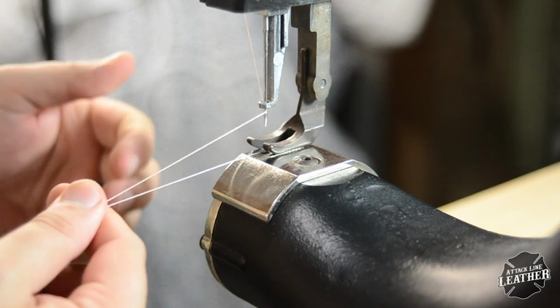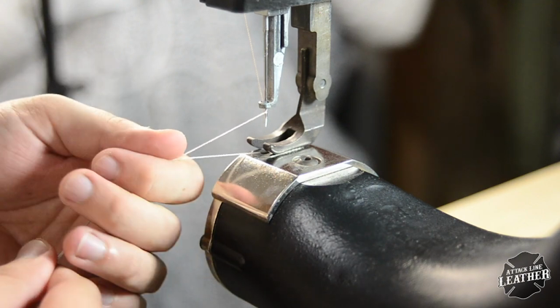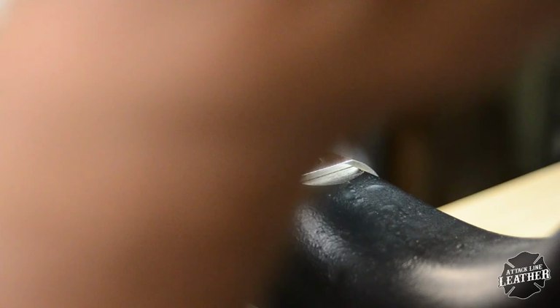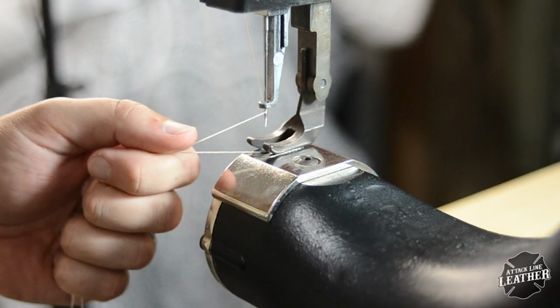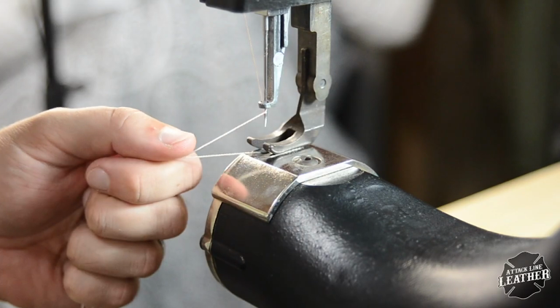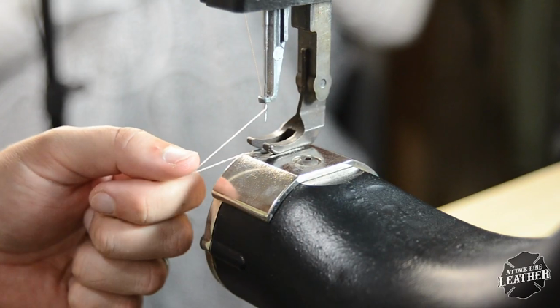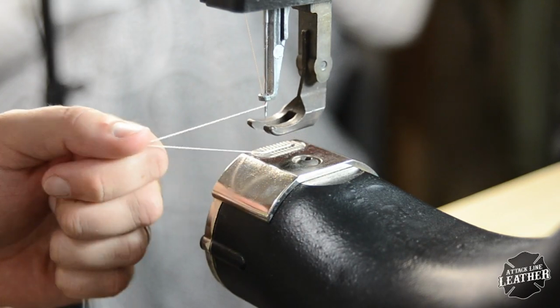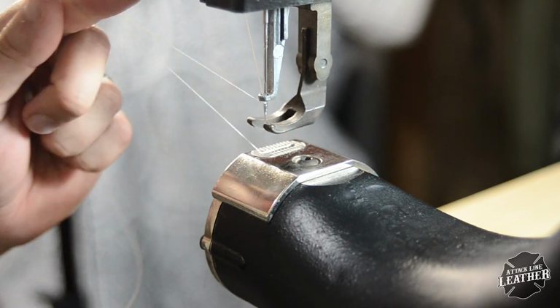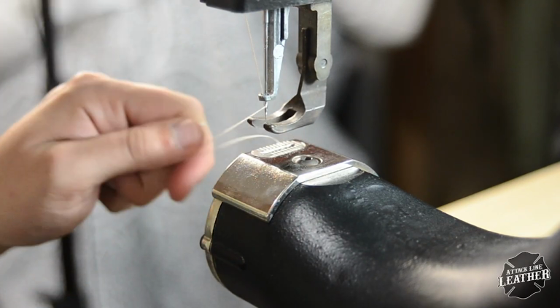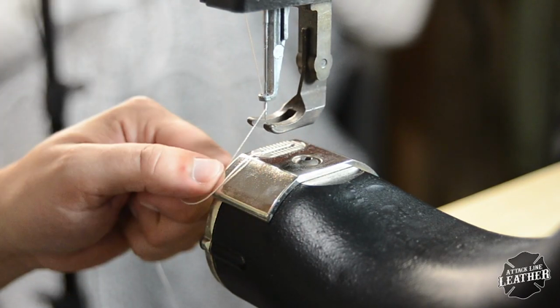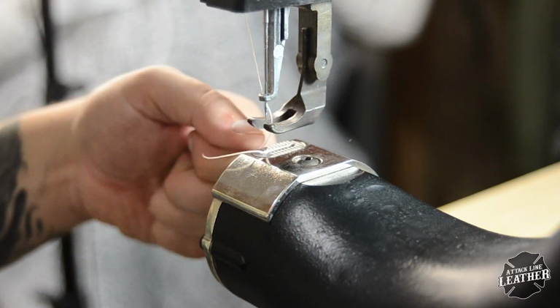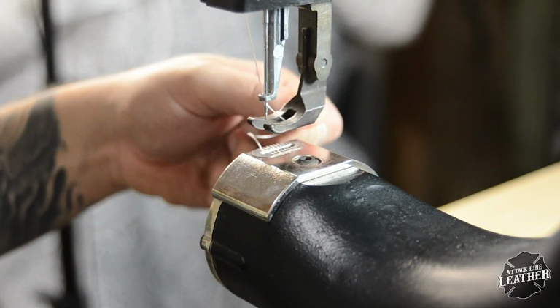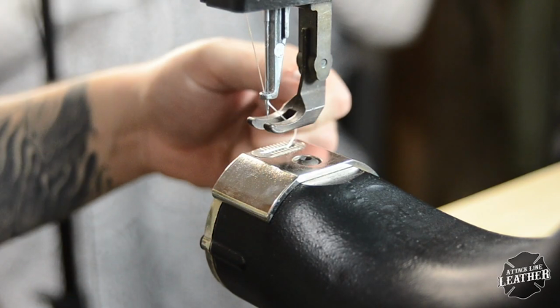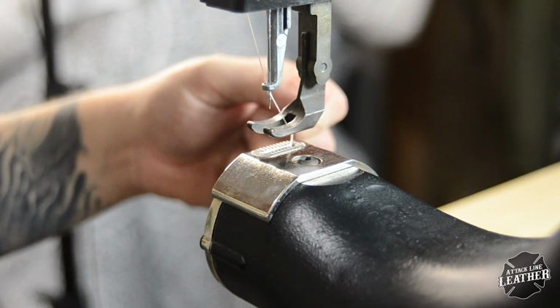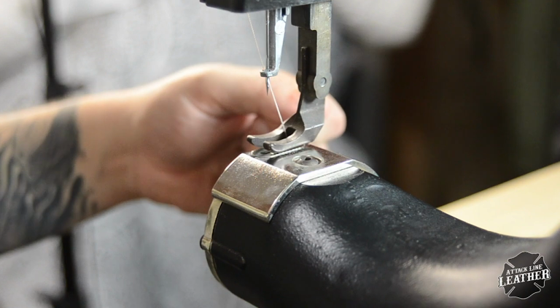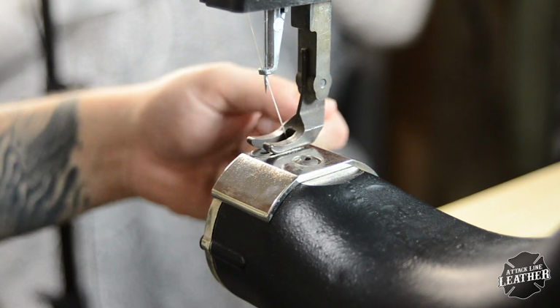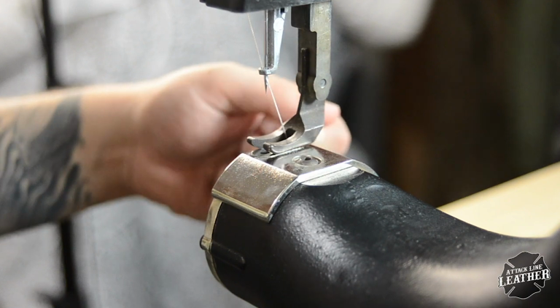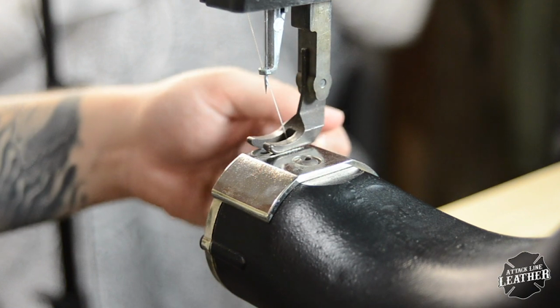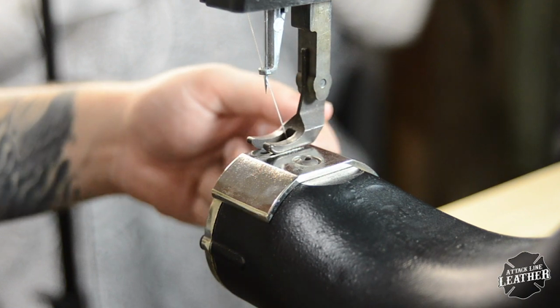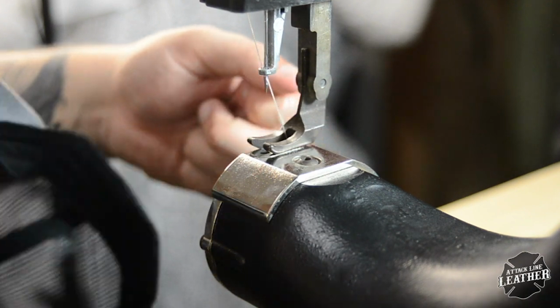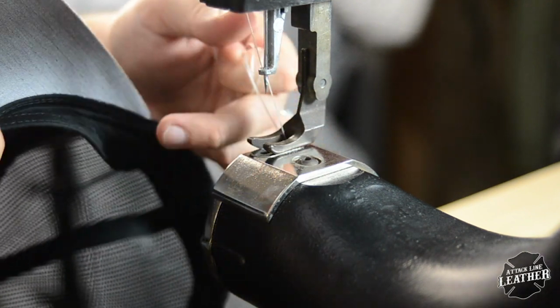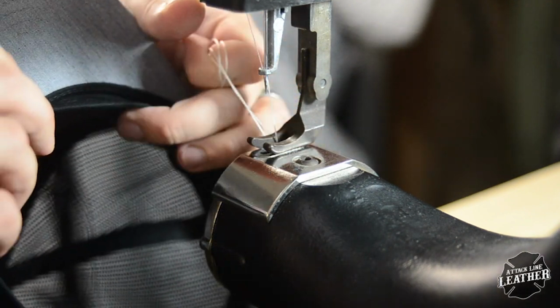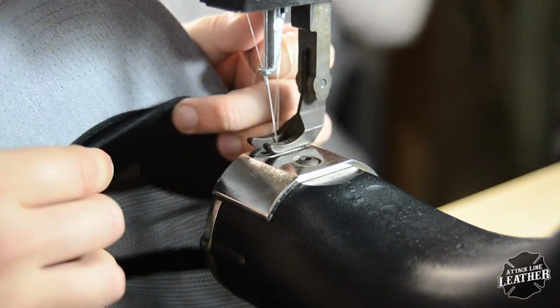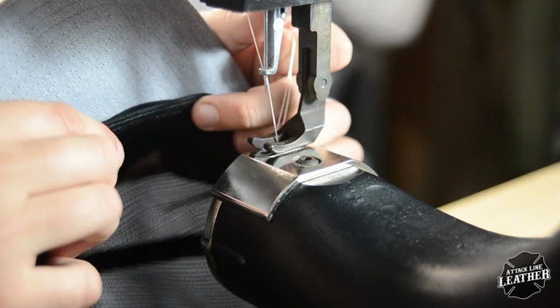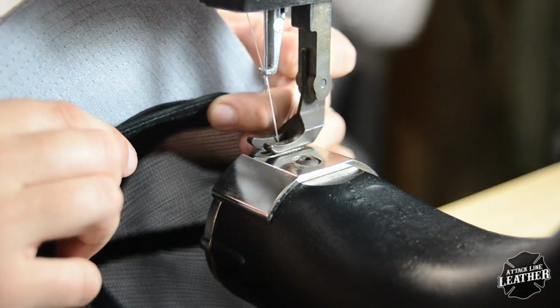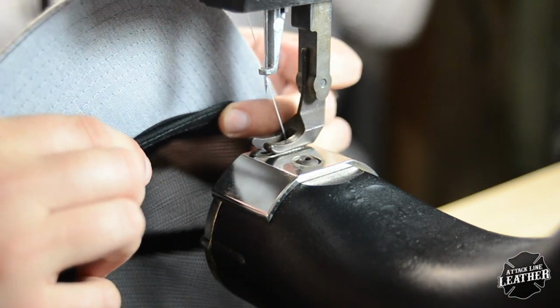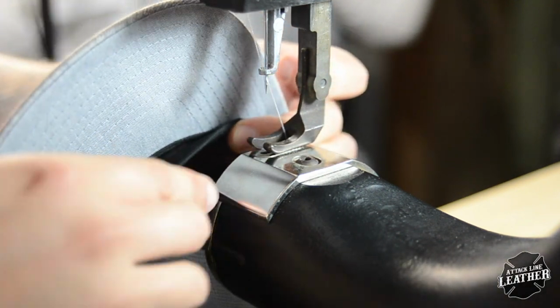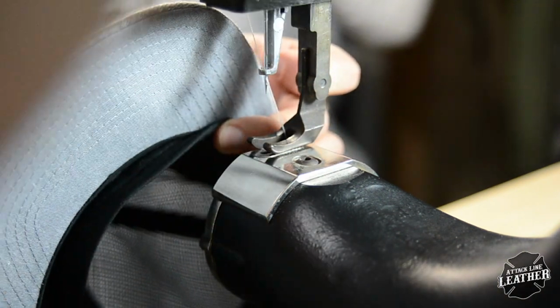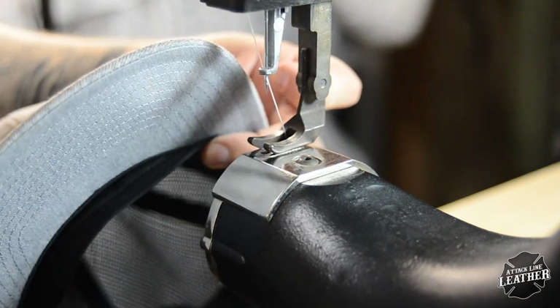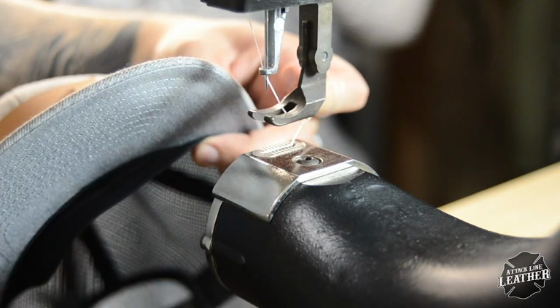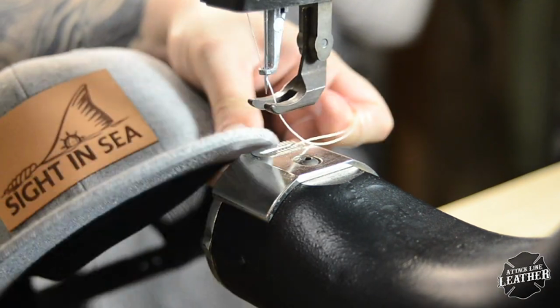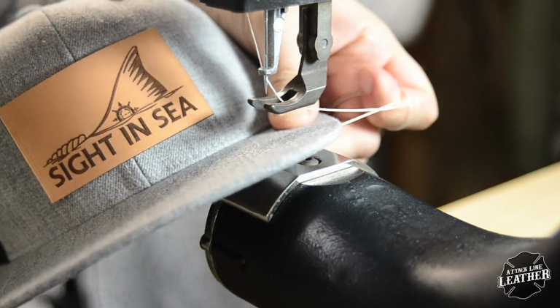Making sure that you have all your settings correct on your Tittman Boss, slide the hat bill side first under the presser foot, making sure that the inside liner is still folded back.